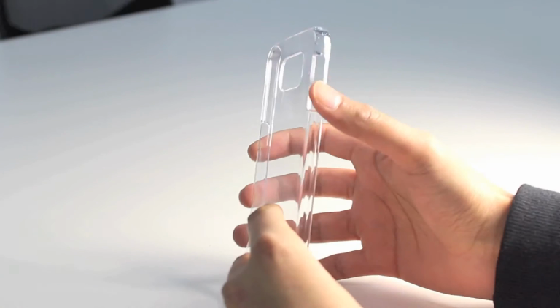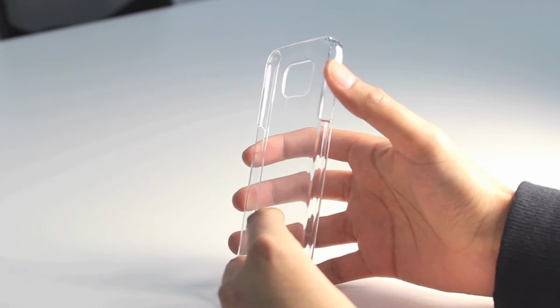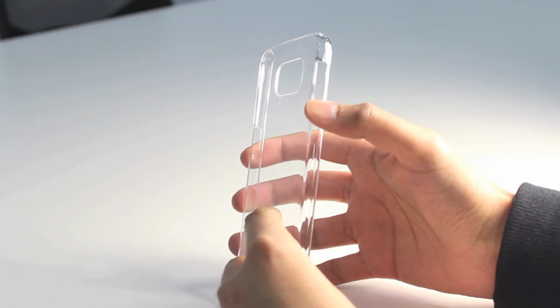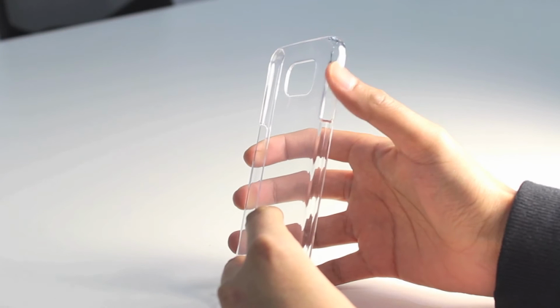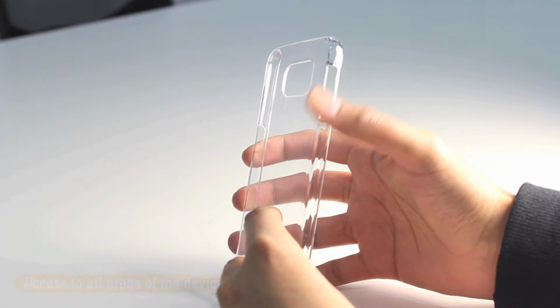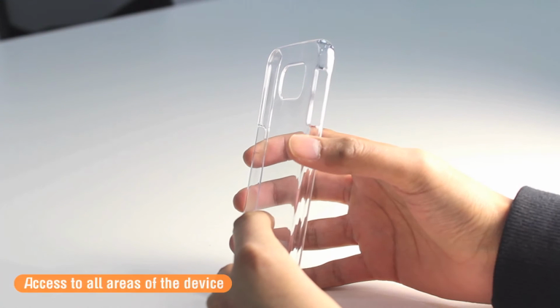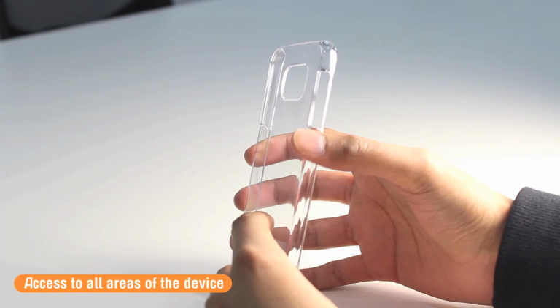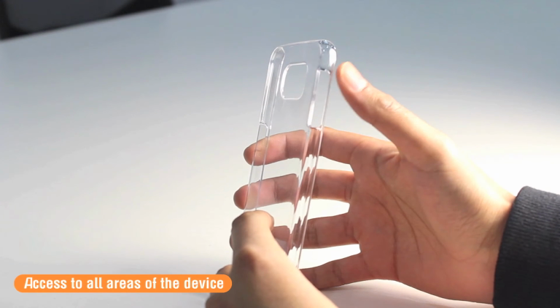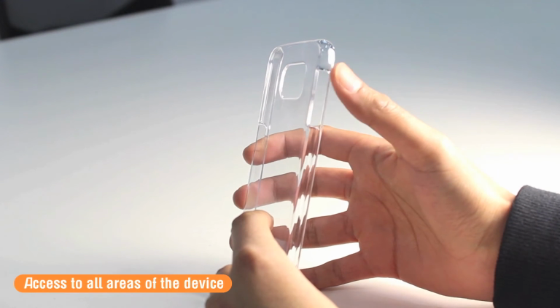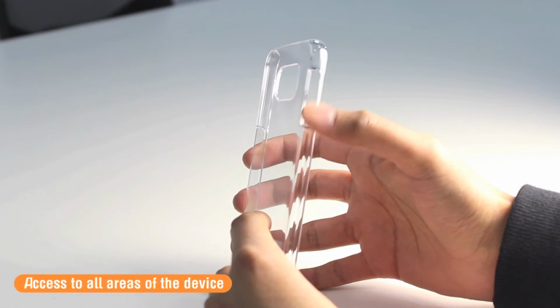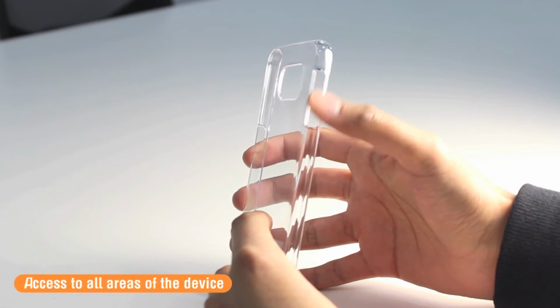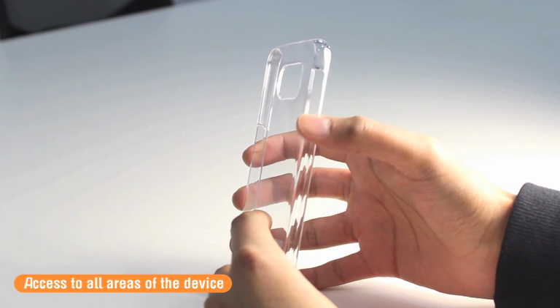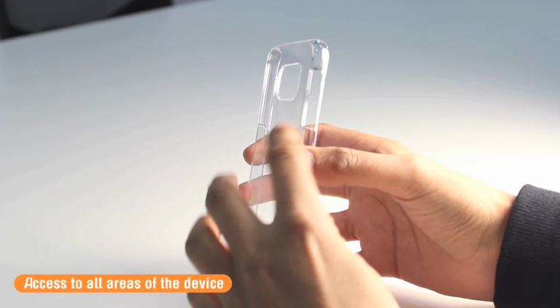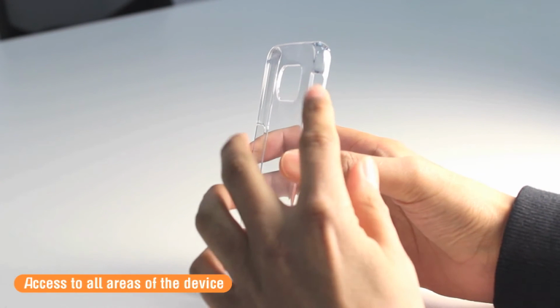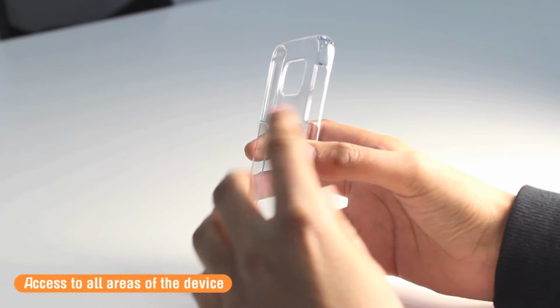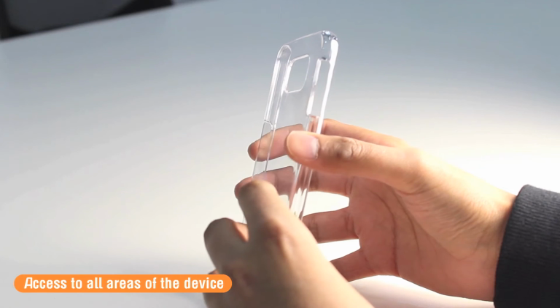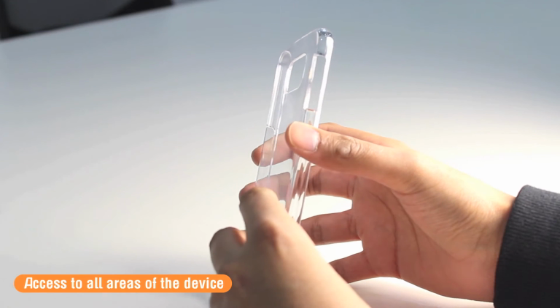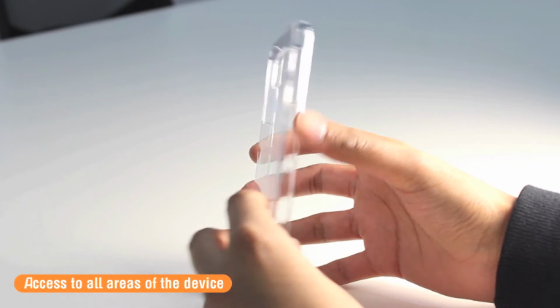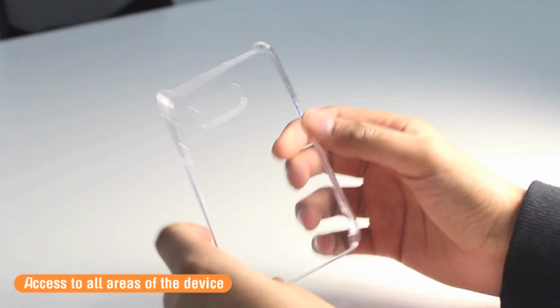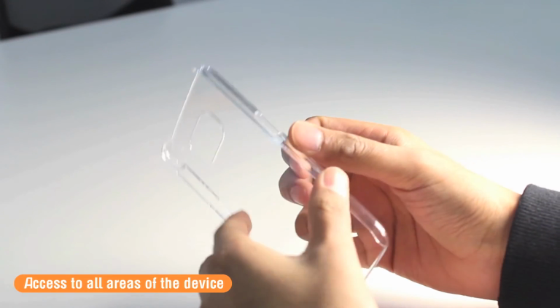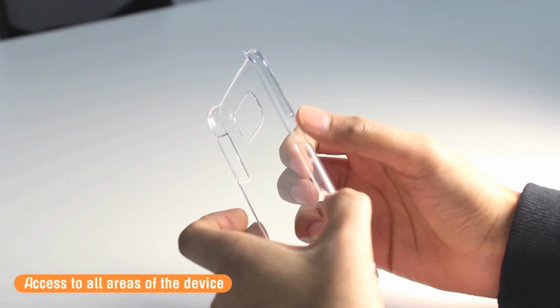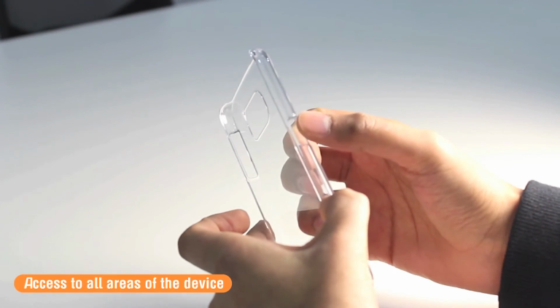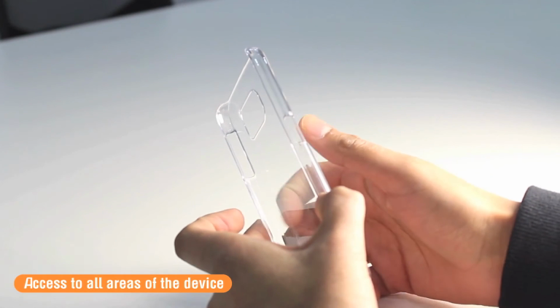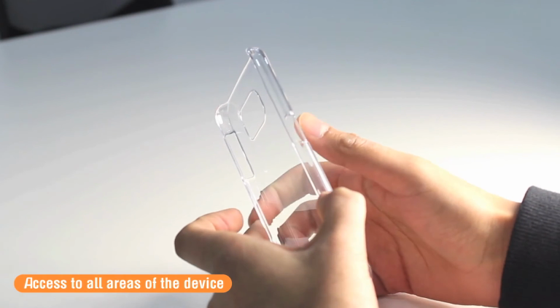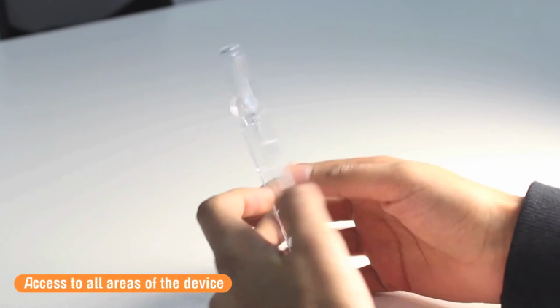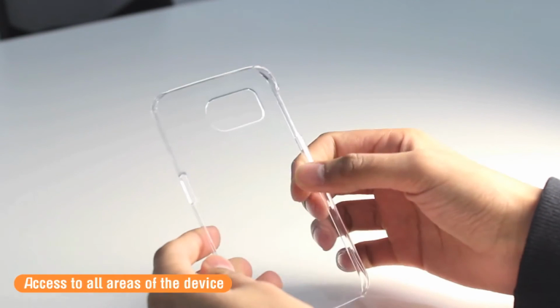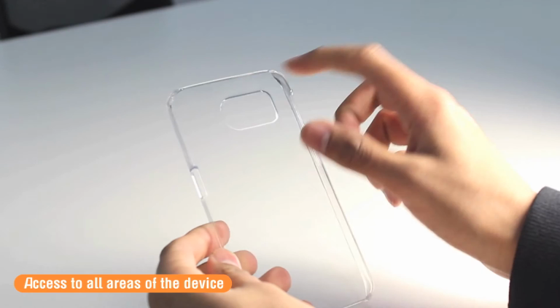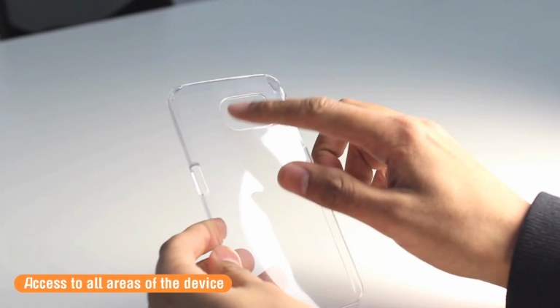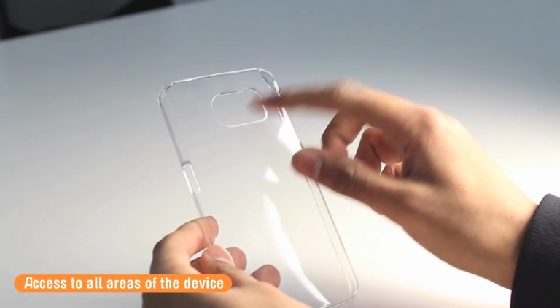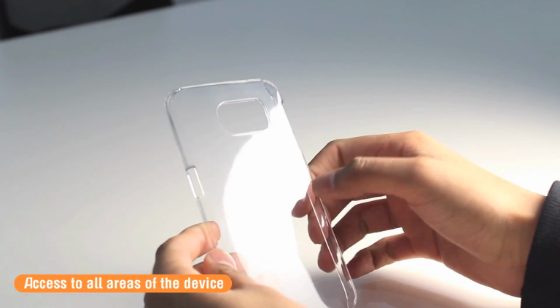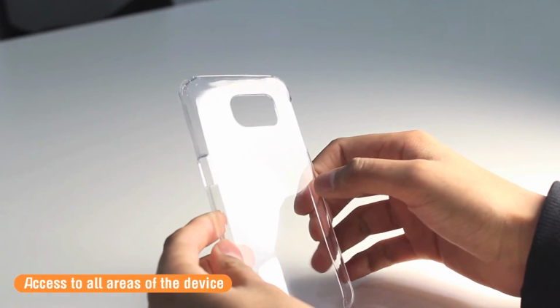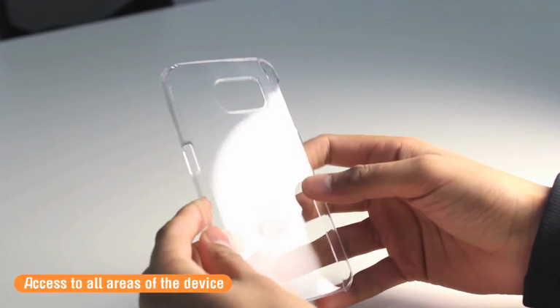Of course you're still going to have access to all the buttons, the ports and the charging ports. Along the left-hand side you can see there will be clear cutouts for the standby and the volume rockers, and on the right-hand side for the standby button.